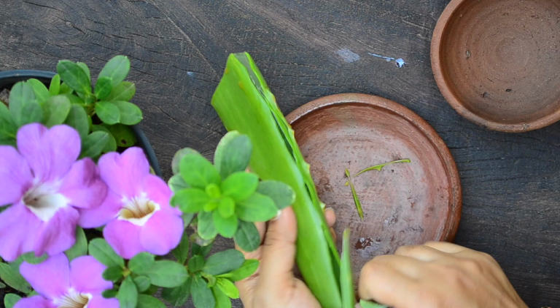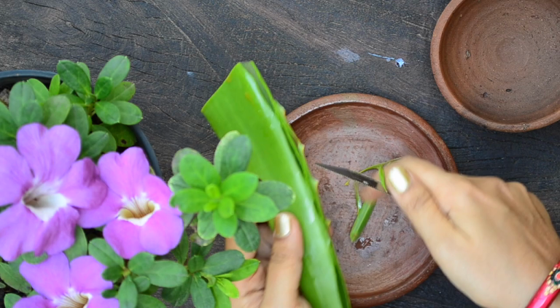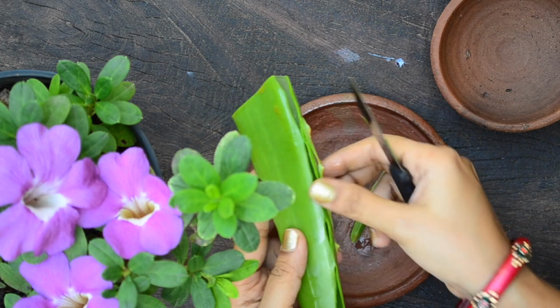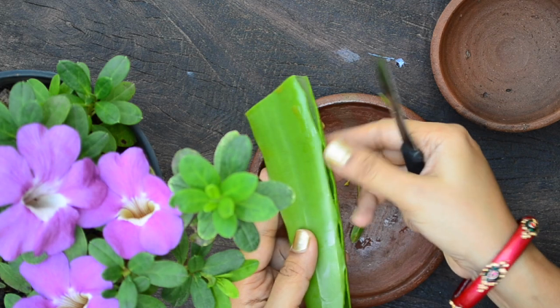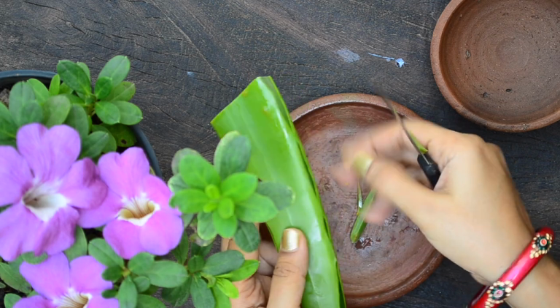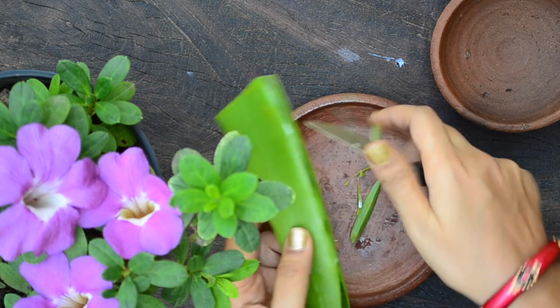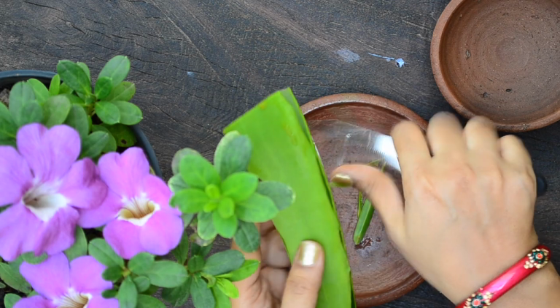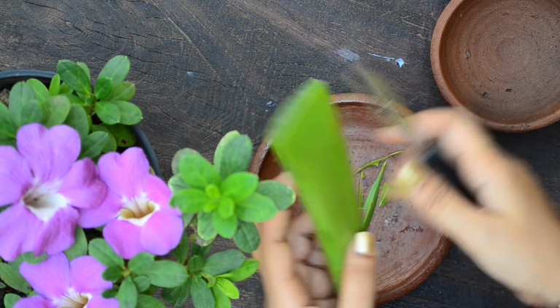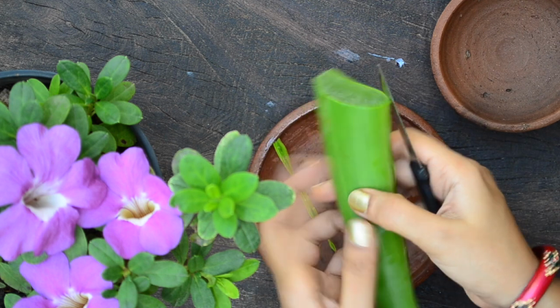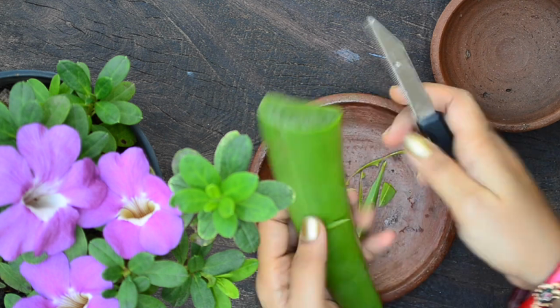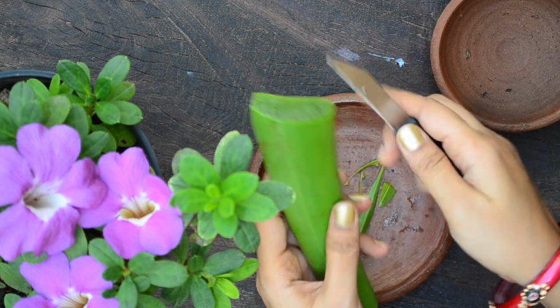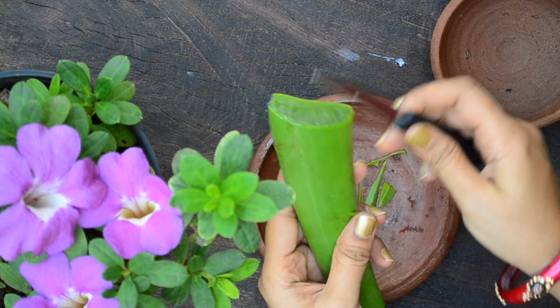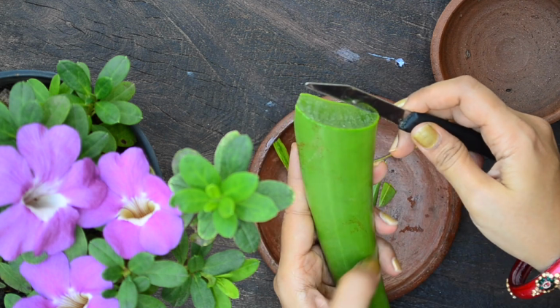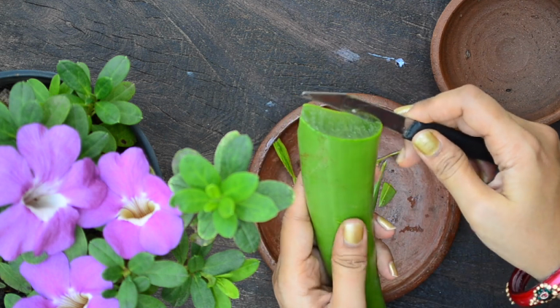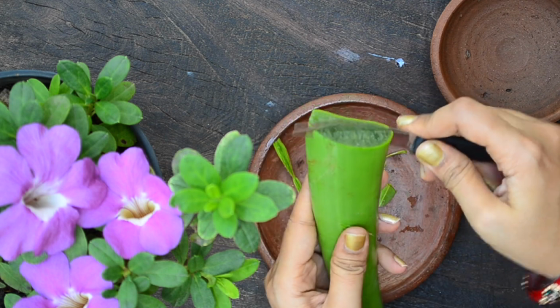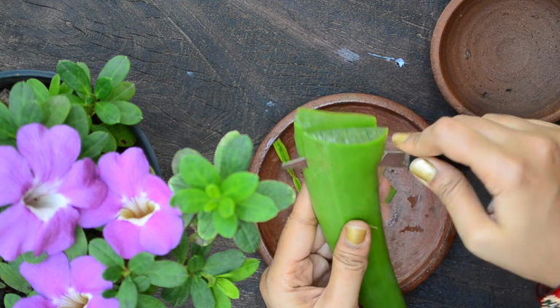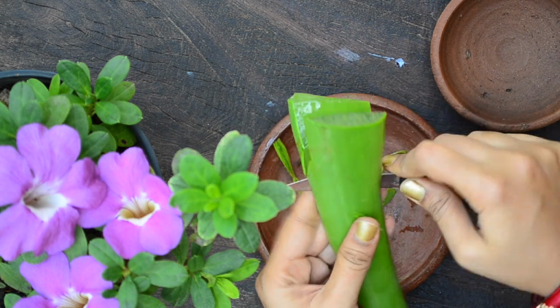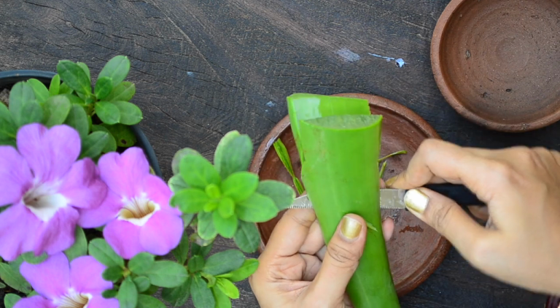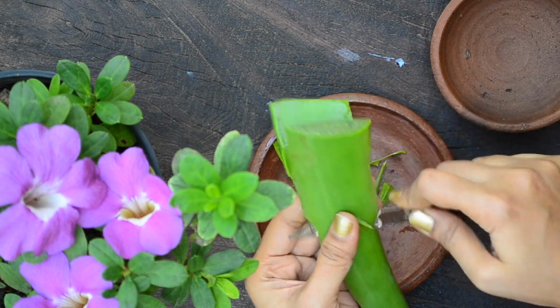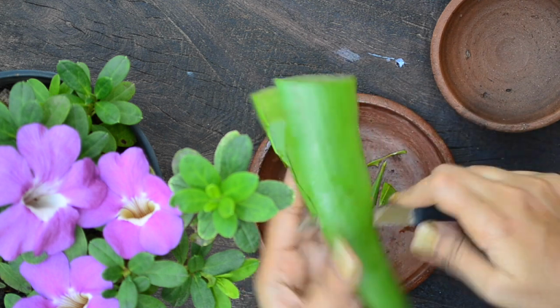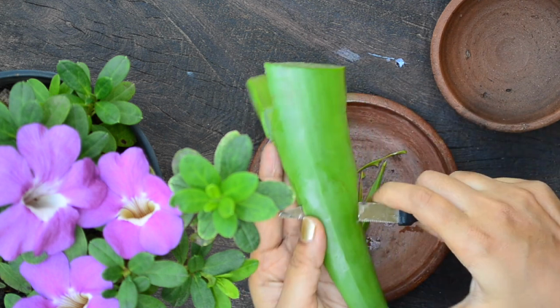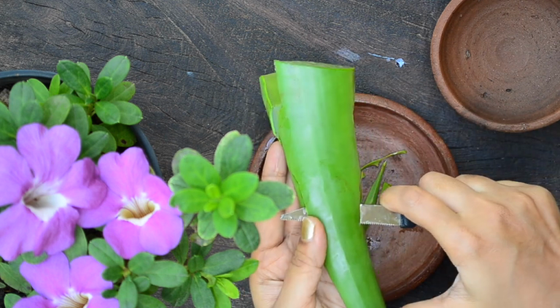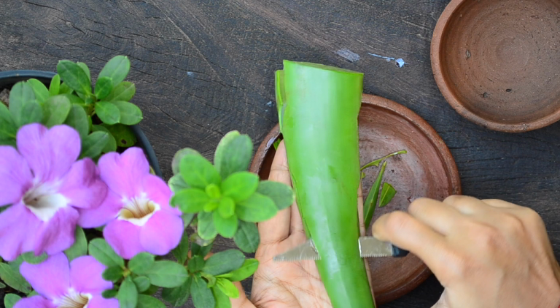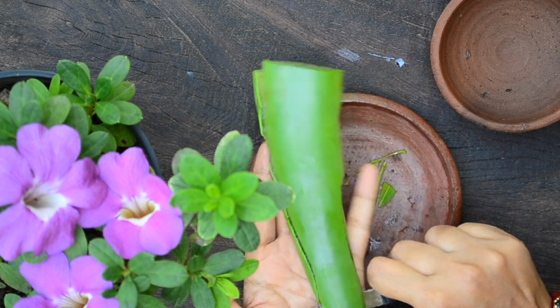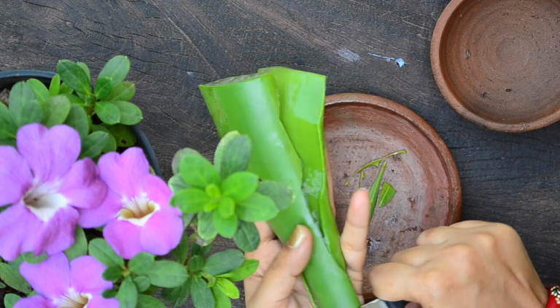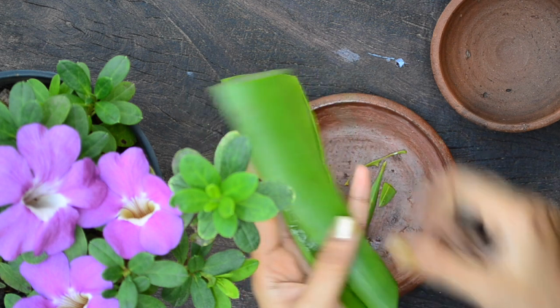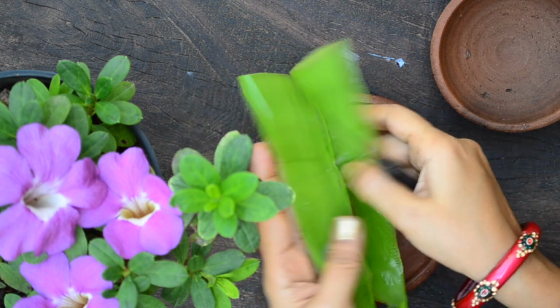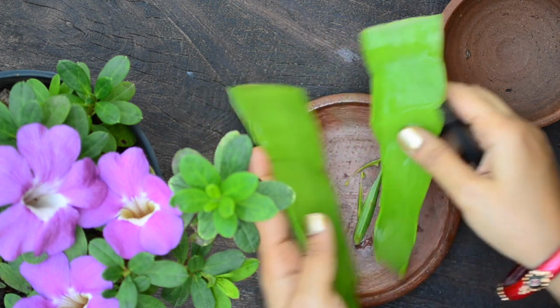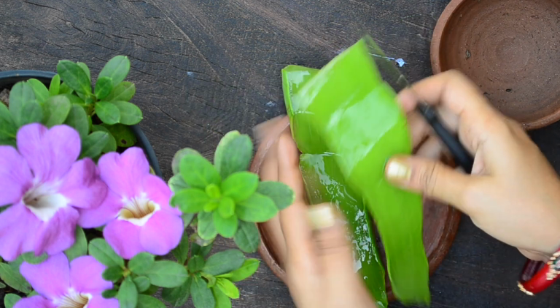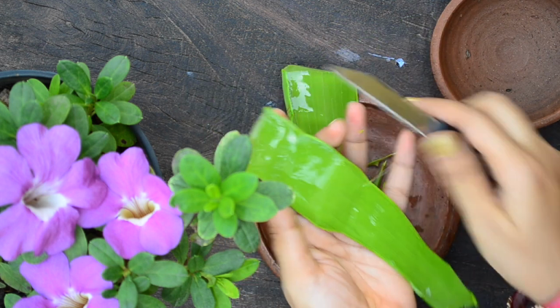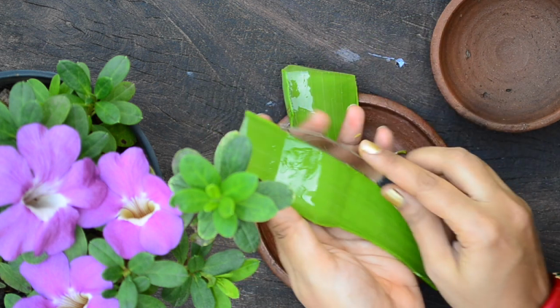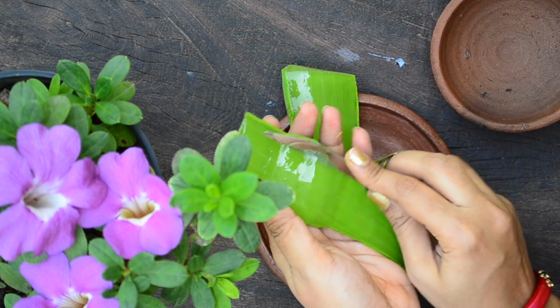To extract aloe vera gel, cut a fresh aloe vera leaf. Wash well to get rid of the slimy green juice. Cut the thorns on both sides of the leaf, then cut the leaf in half and remove the gel.